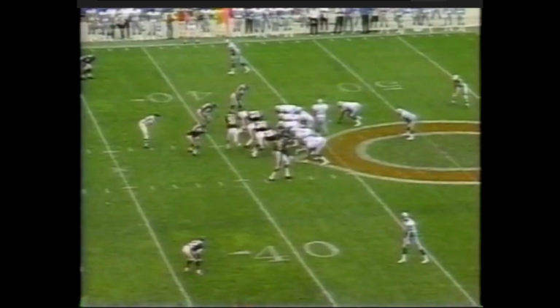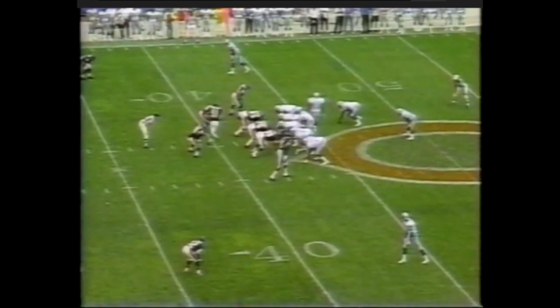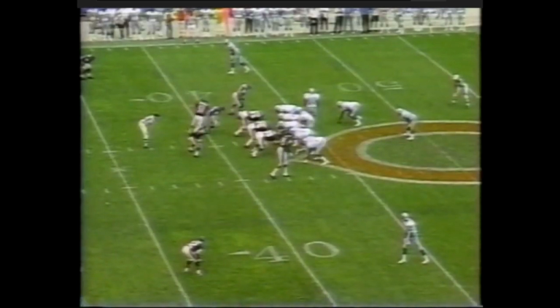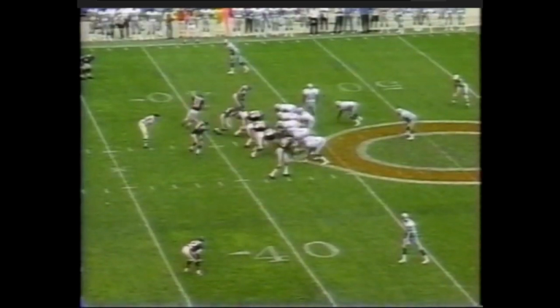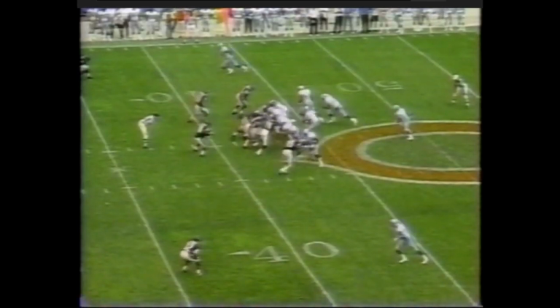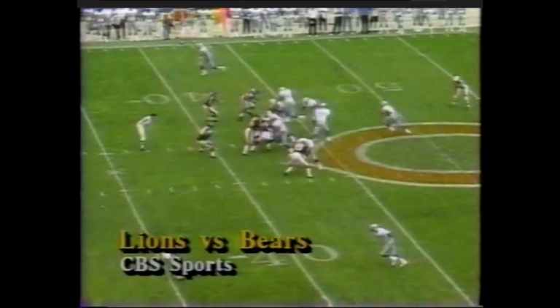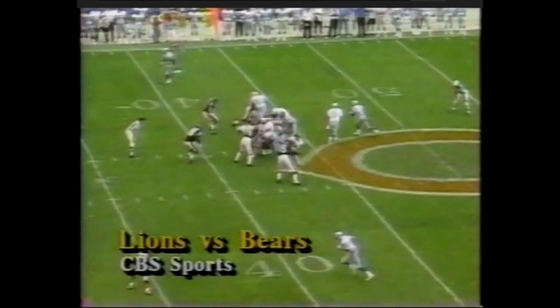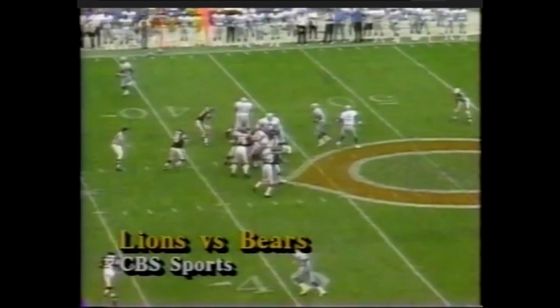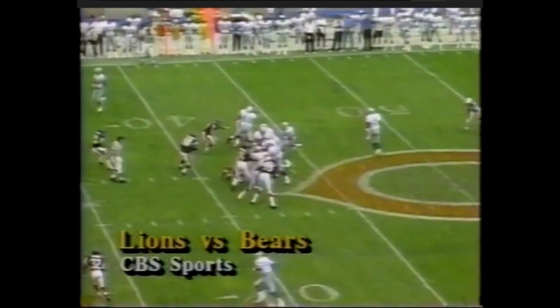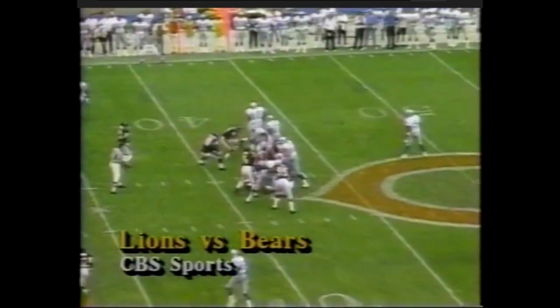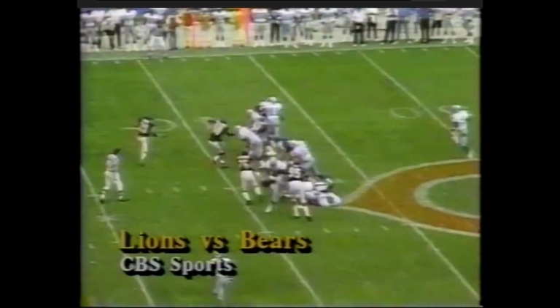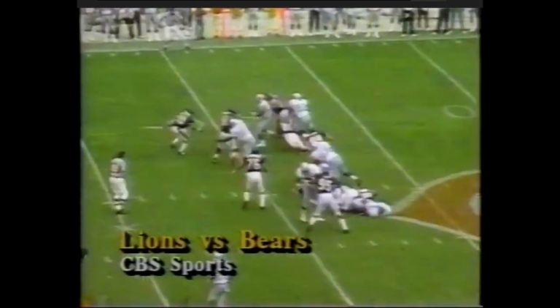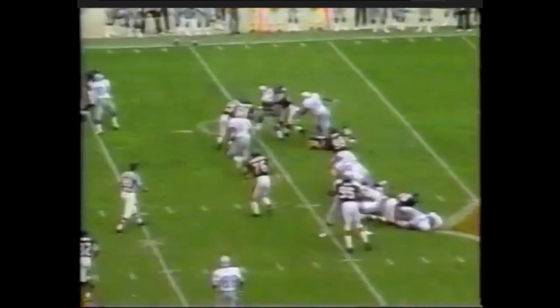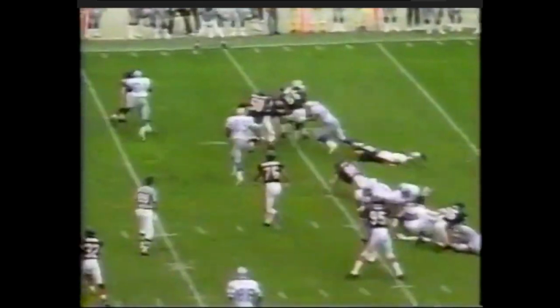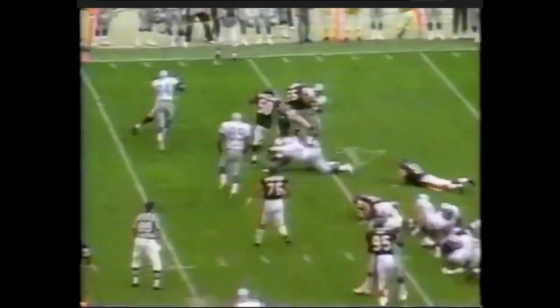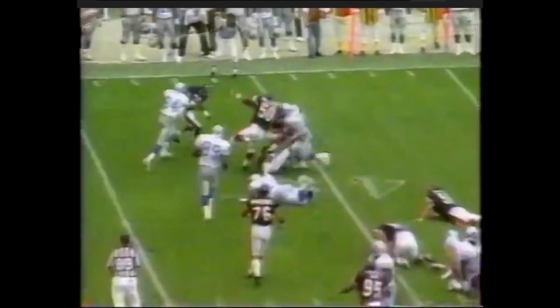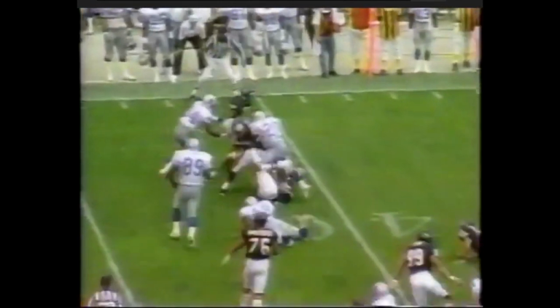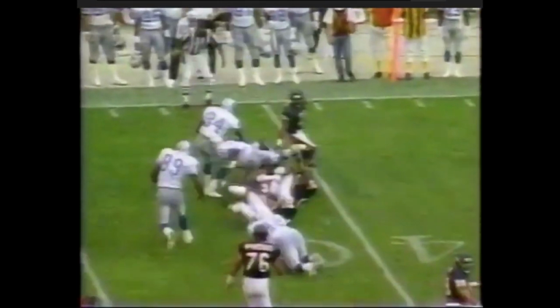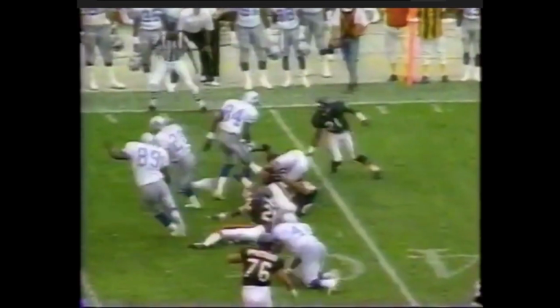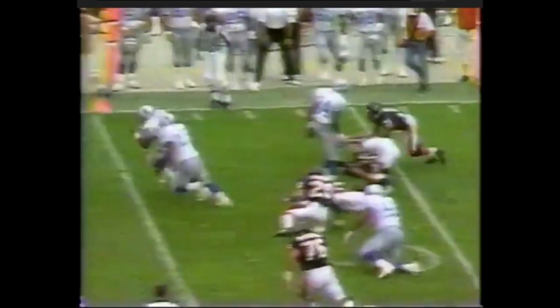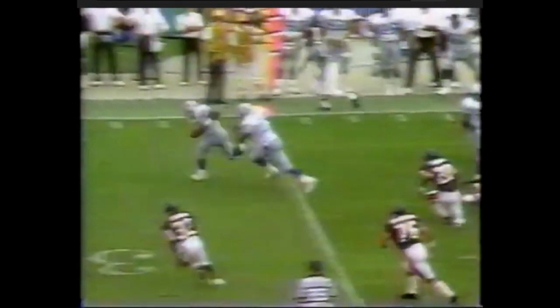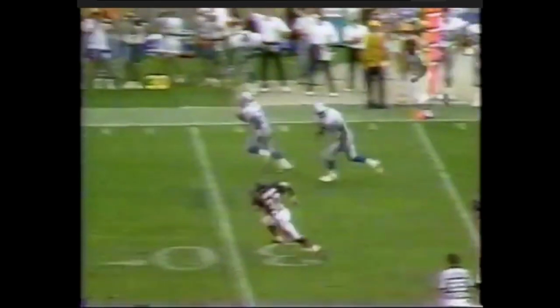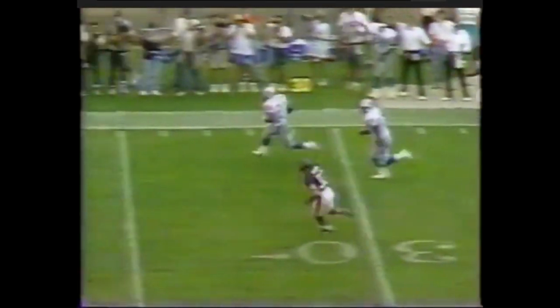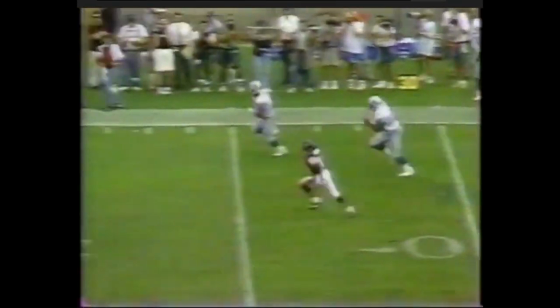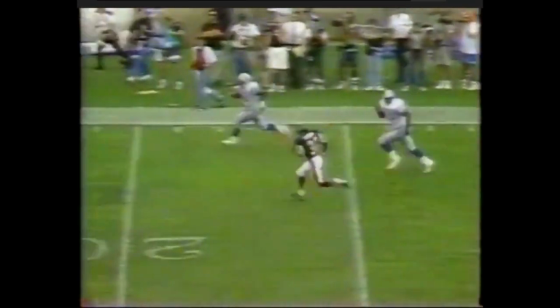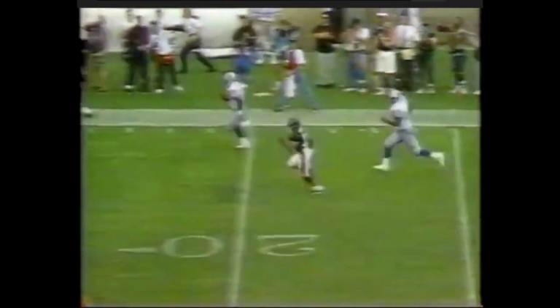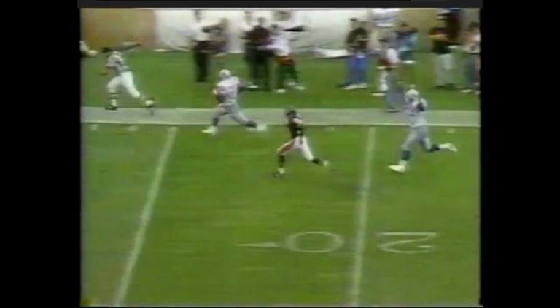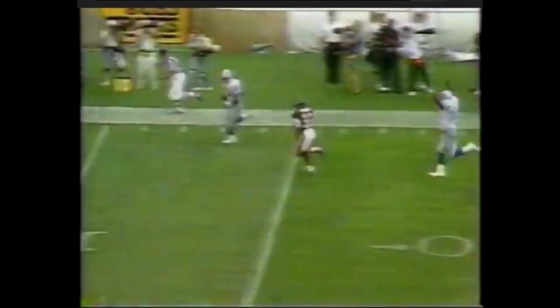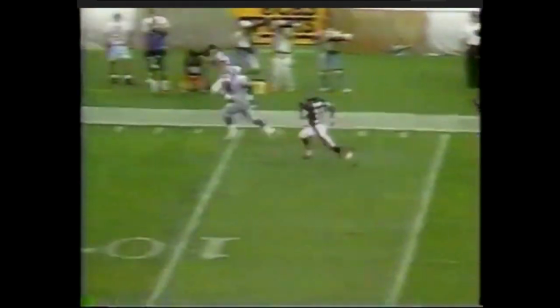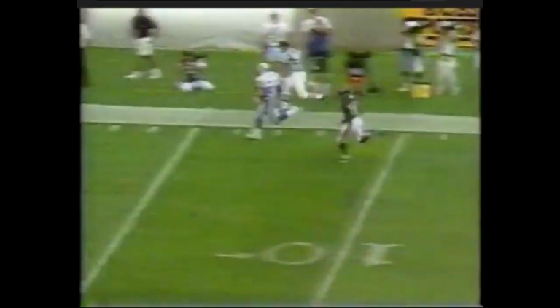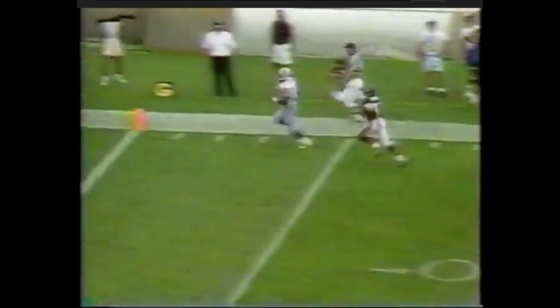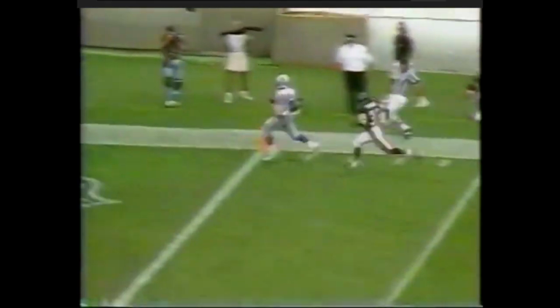Barry Sanders held in check — until now! One, two, three, four would-be tacklers! Black 10-up goal! 43 yards, an amazing touchdown! 17-10 Detroit!